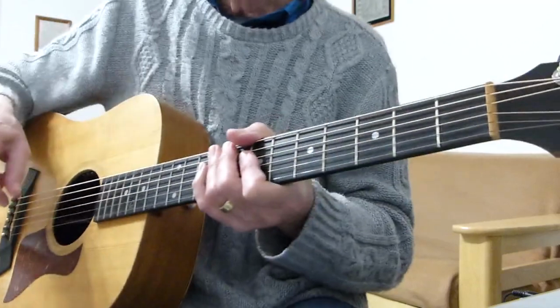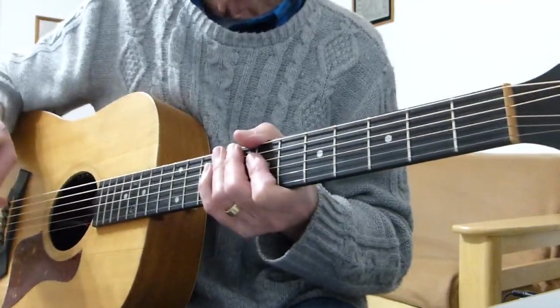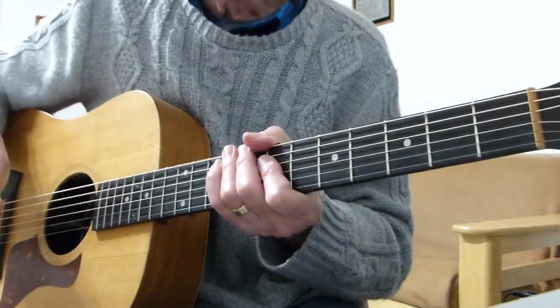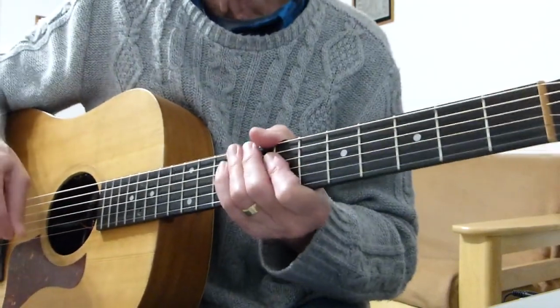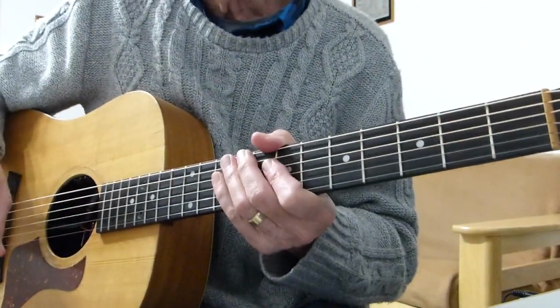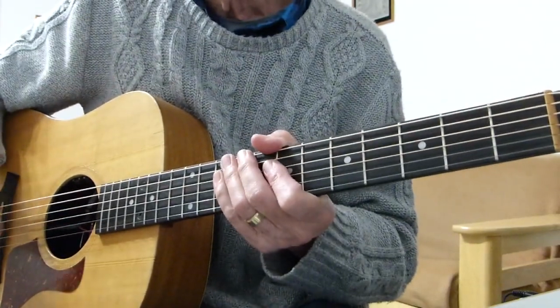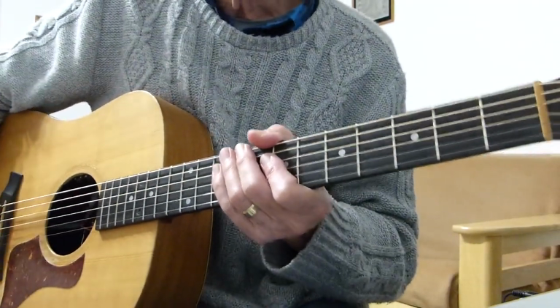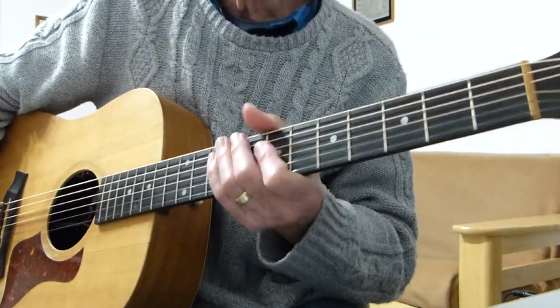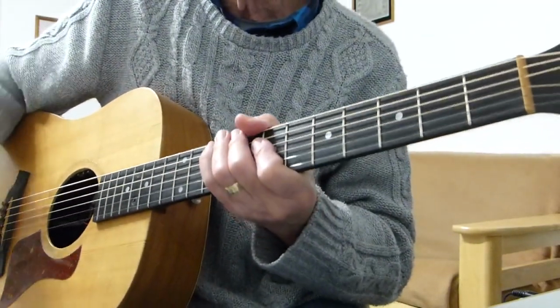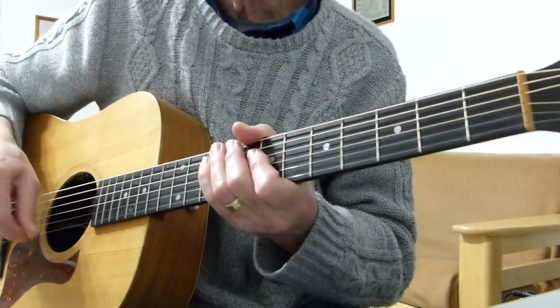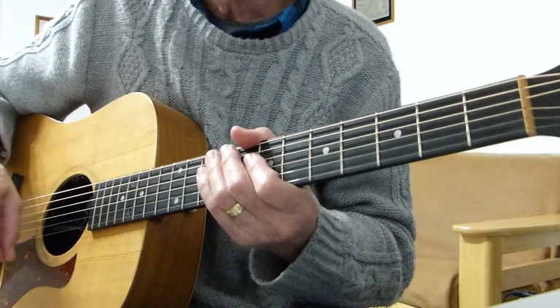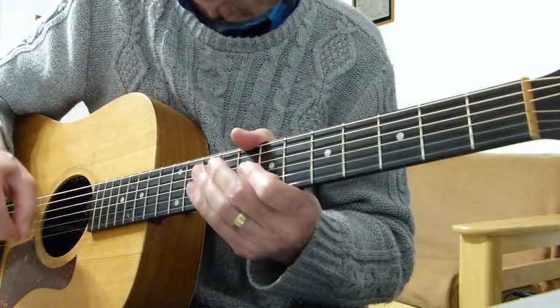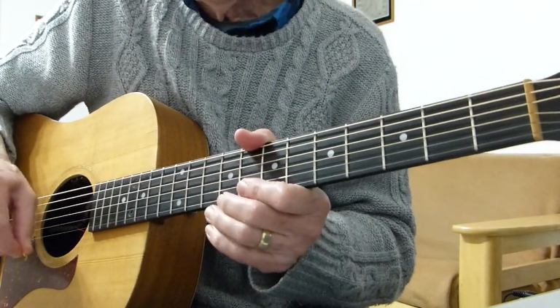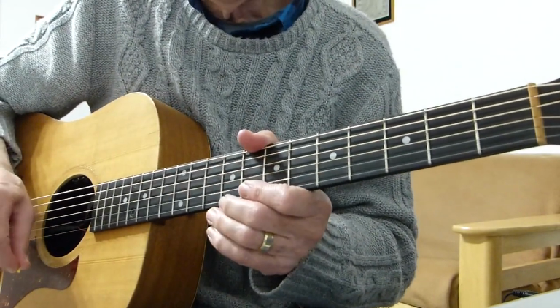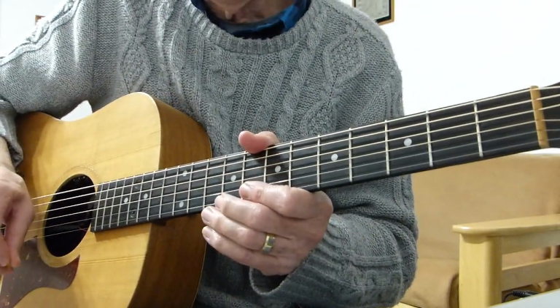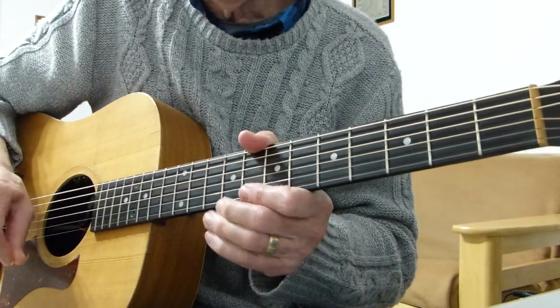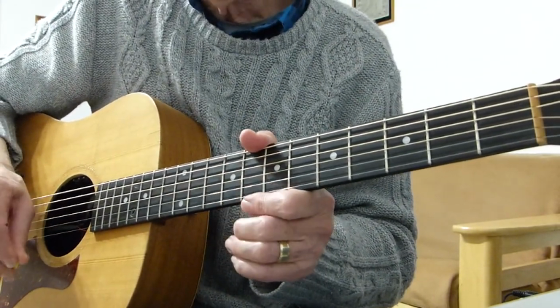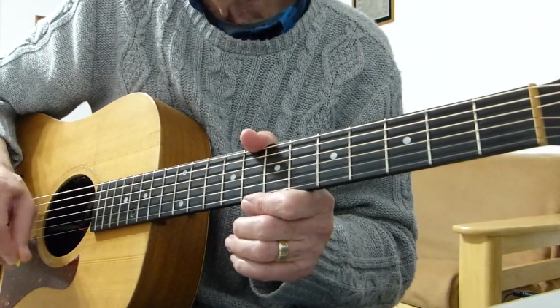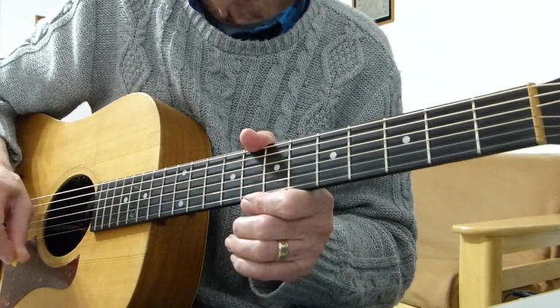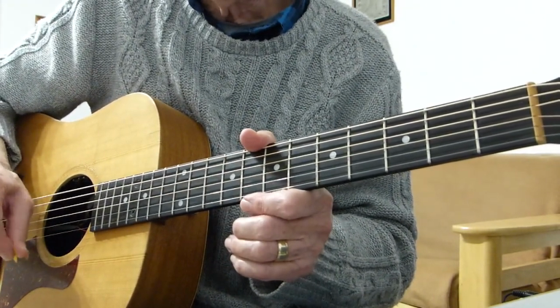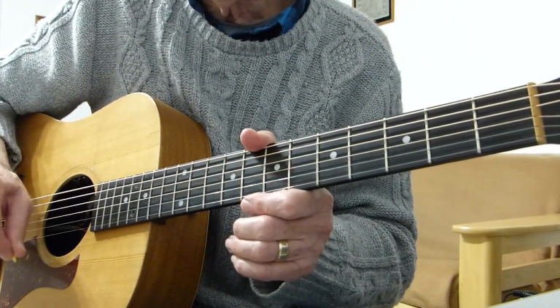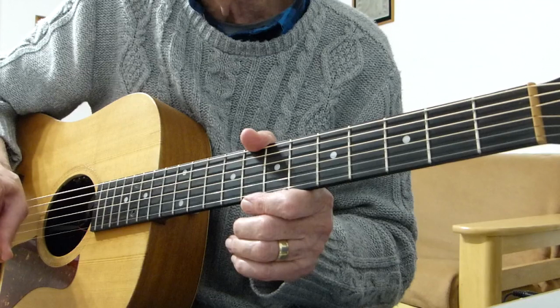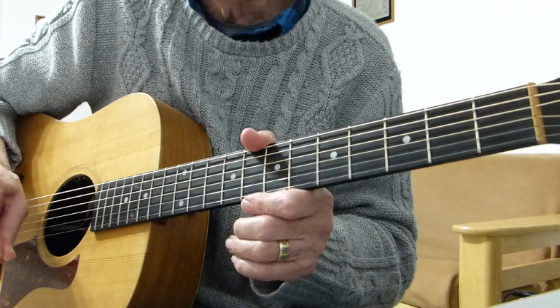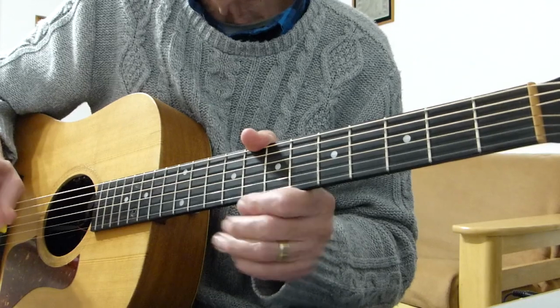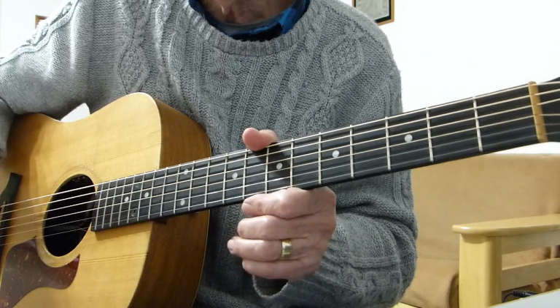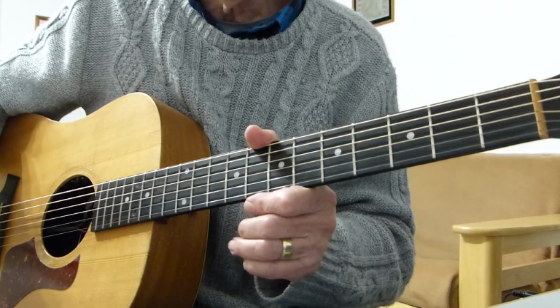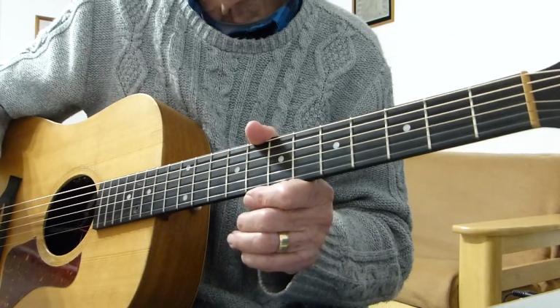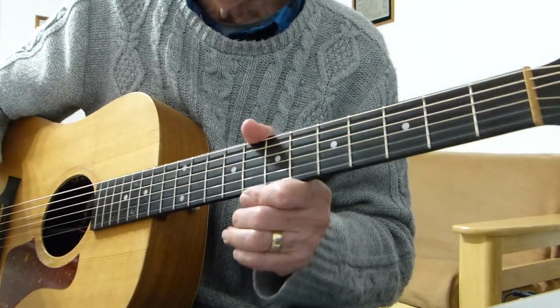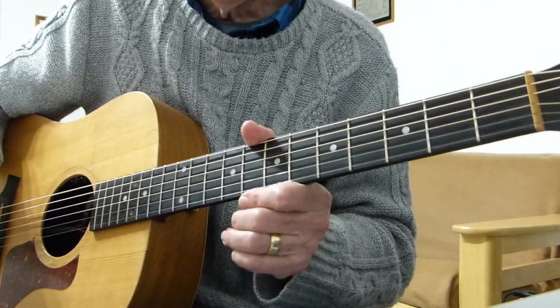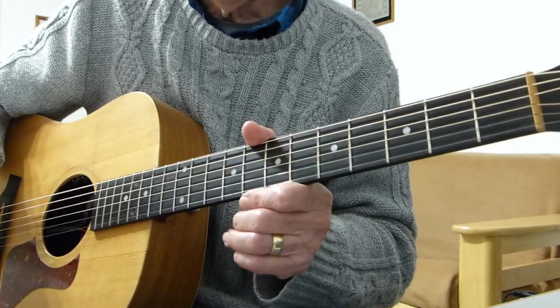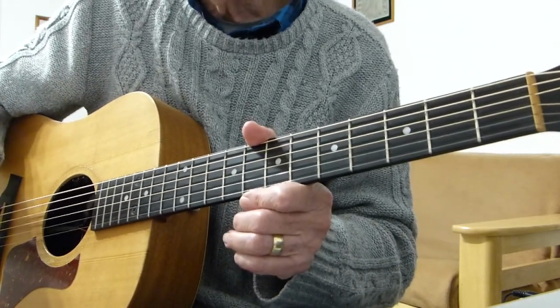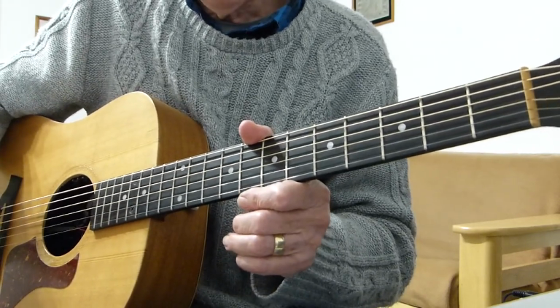Well howdy there Pluckers, I have a sore finger again with you. Thanks indeed for joining me for a quick guitar listen. This is a request I've had for another song by Mom Jeans and this one's called Subs Quietly.